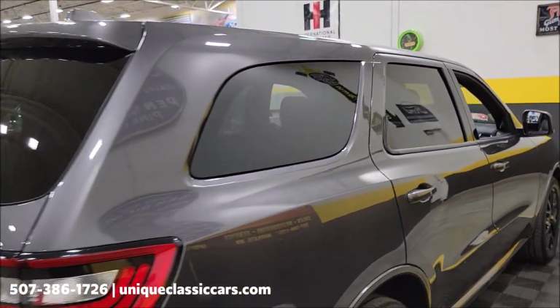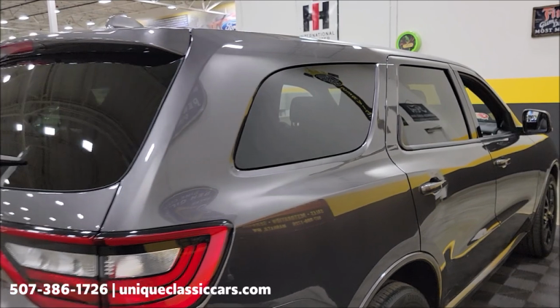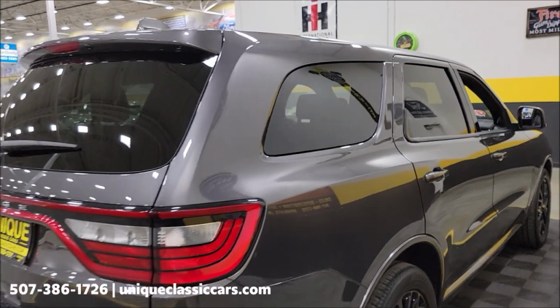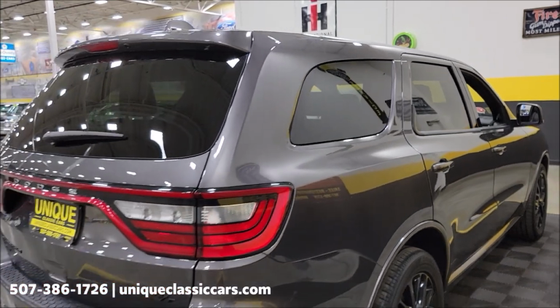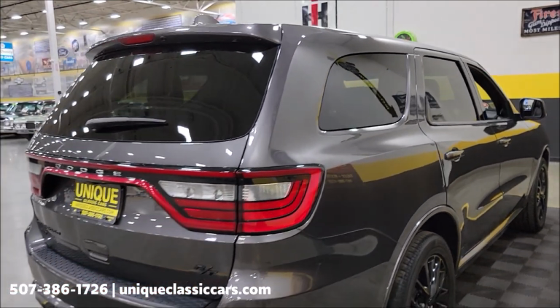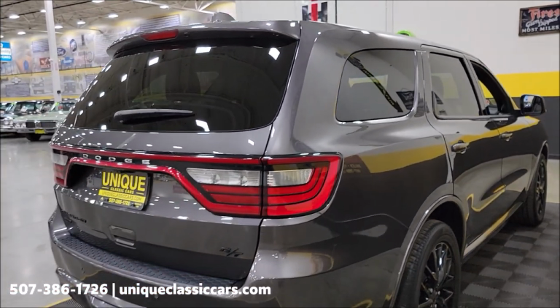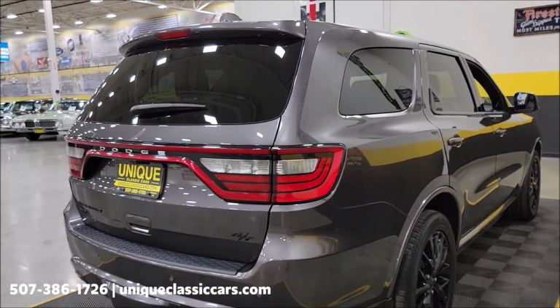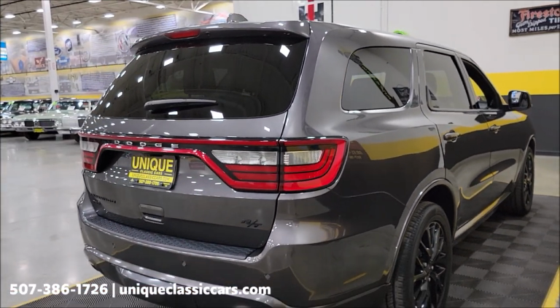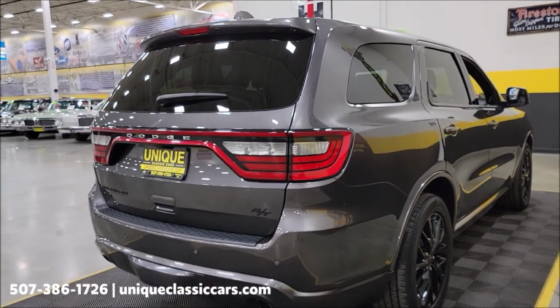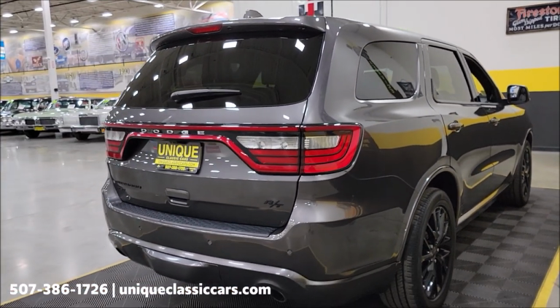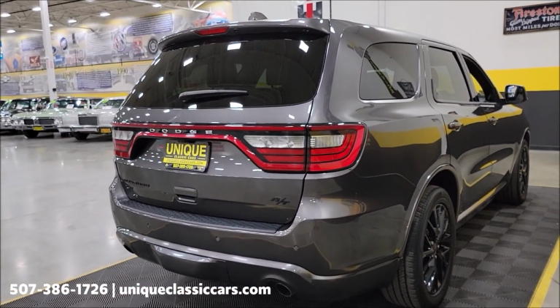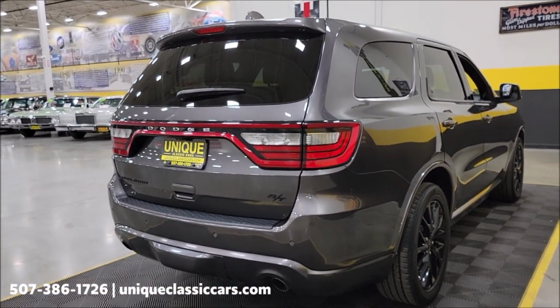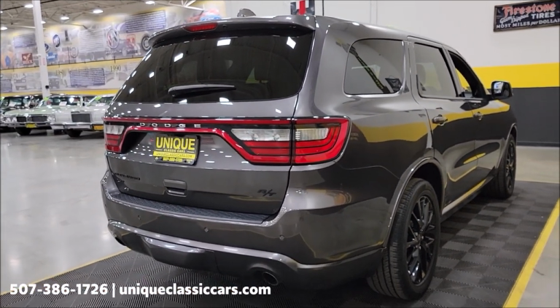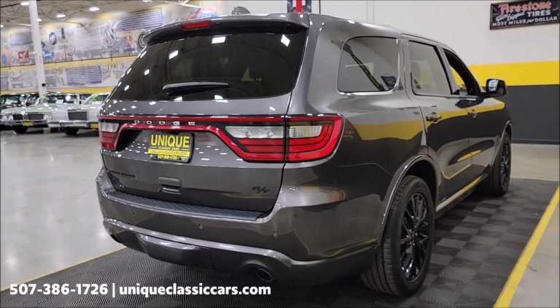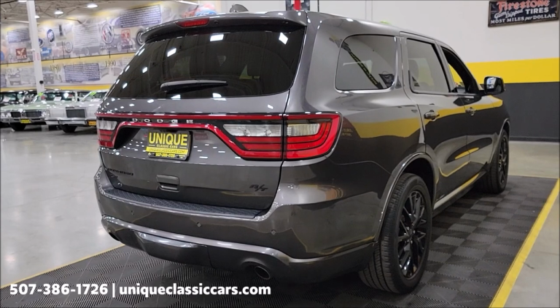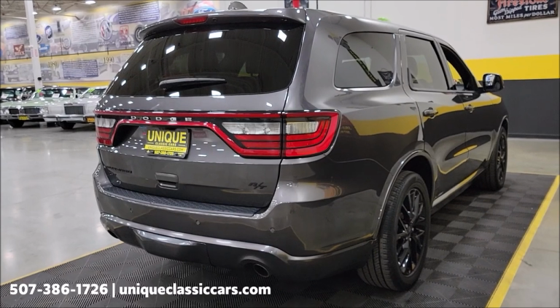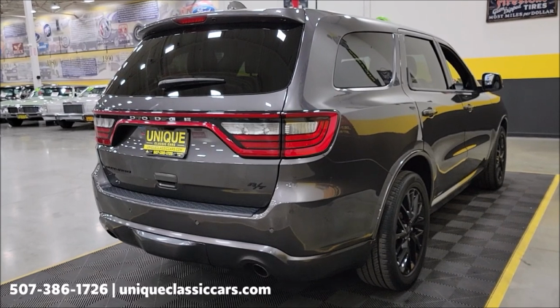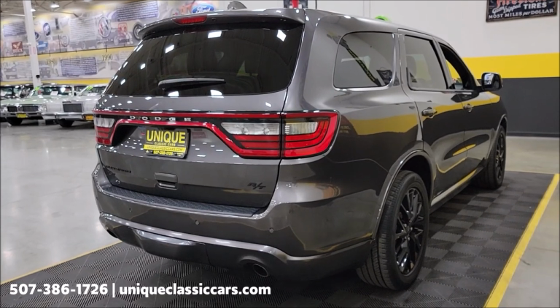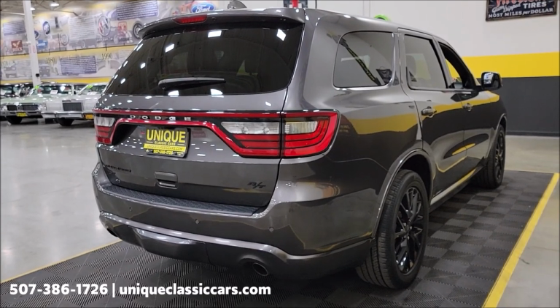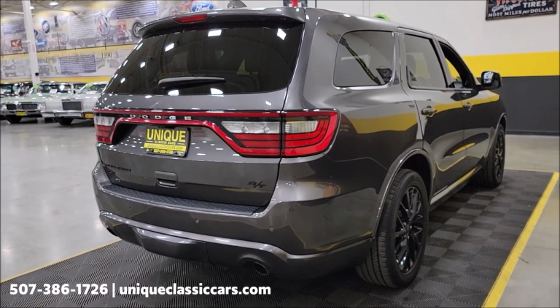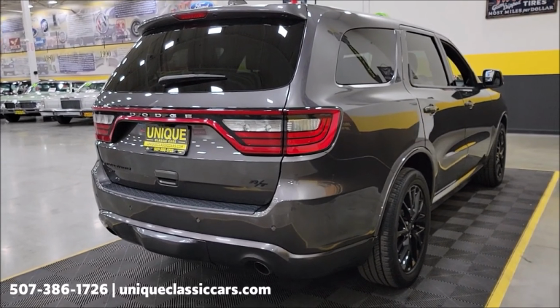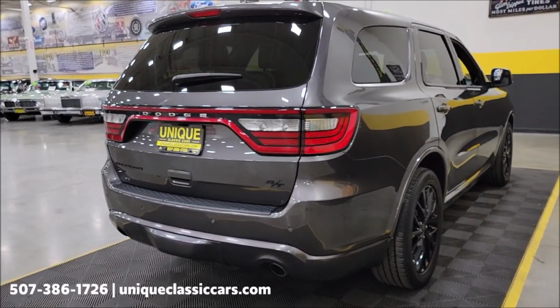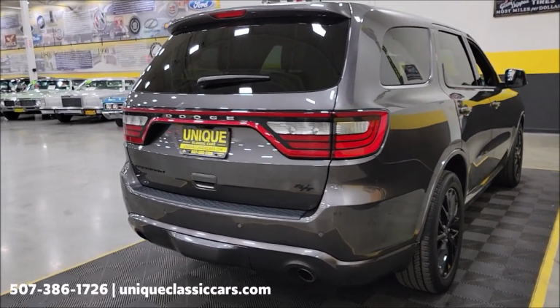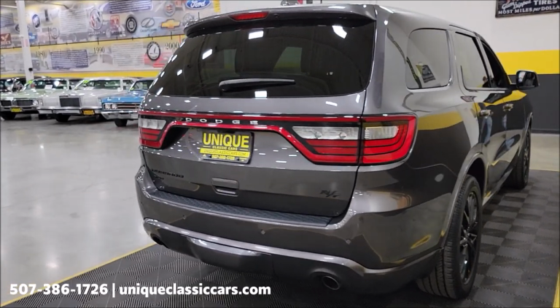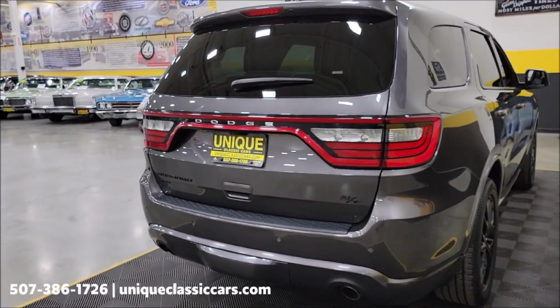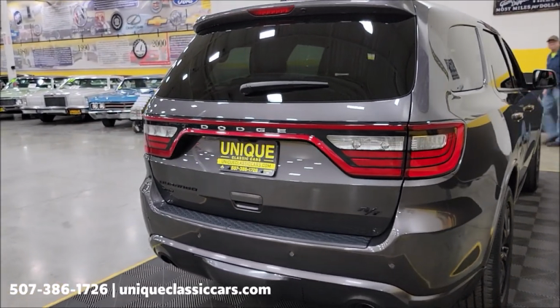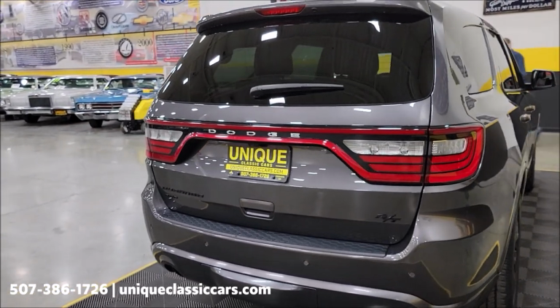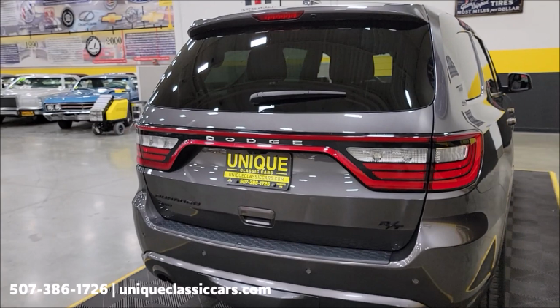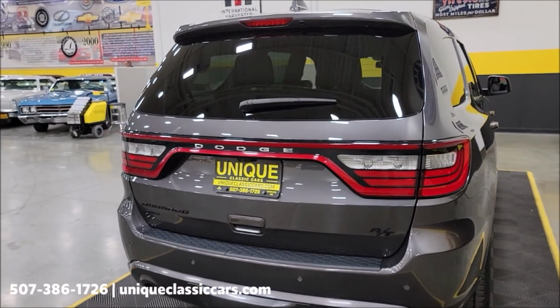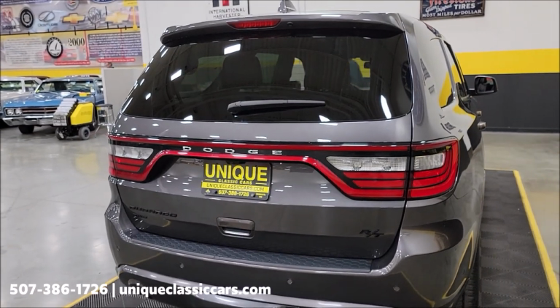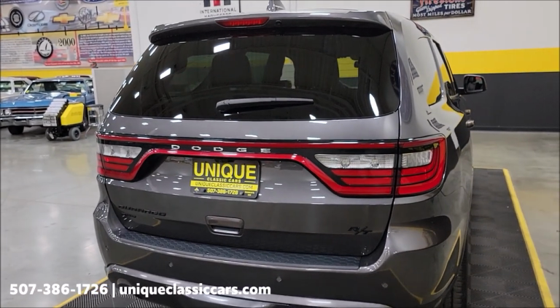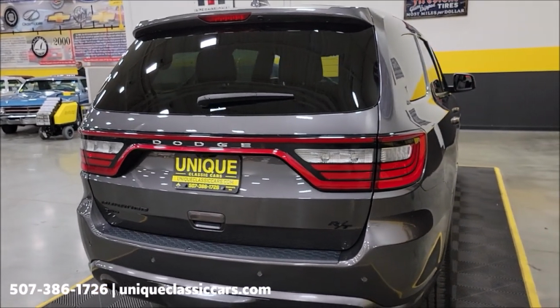Remember, we do consider trades, financing is available, we can assist with transportation, and this vehicle may be eligible for an extended service contract — consult with your sales associate when you call in or email.